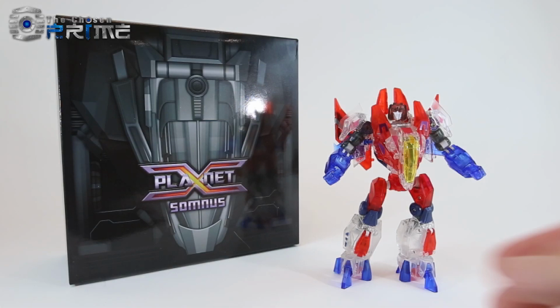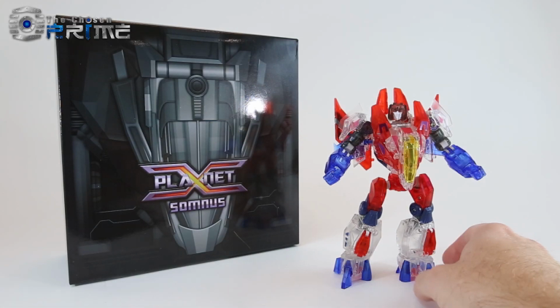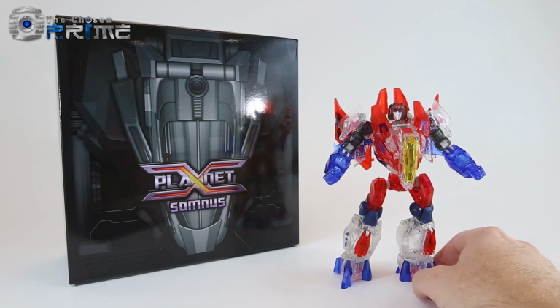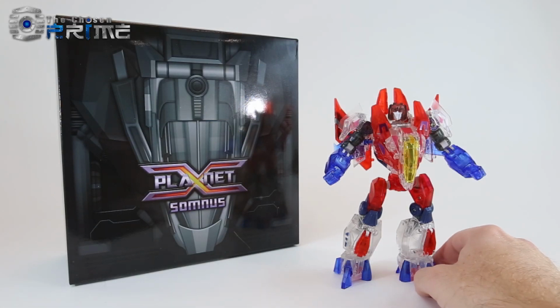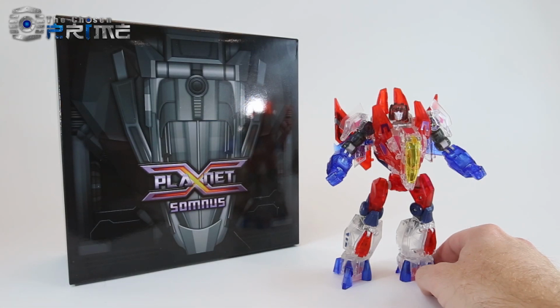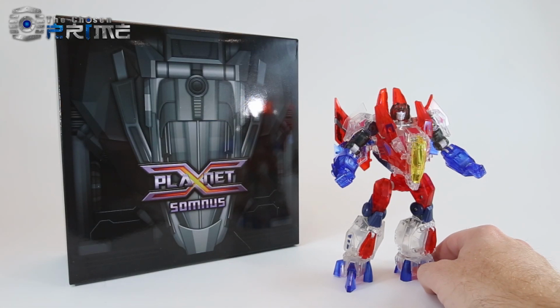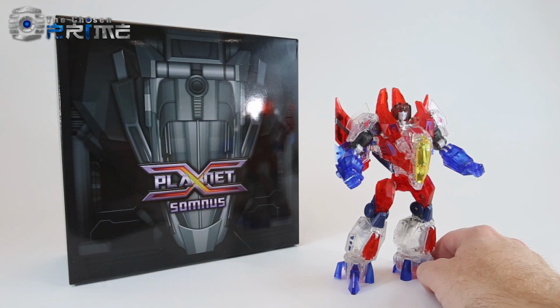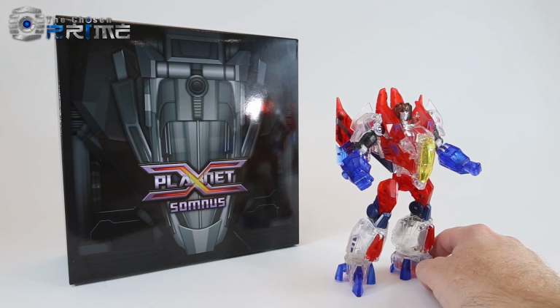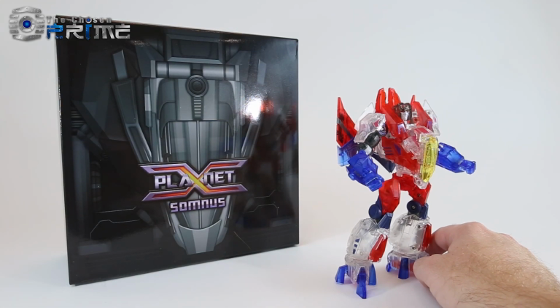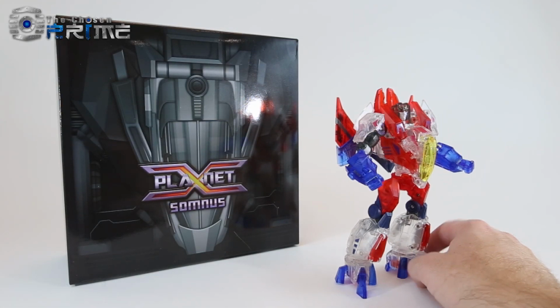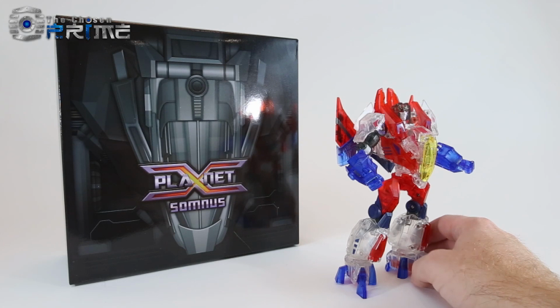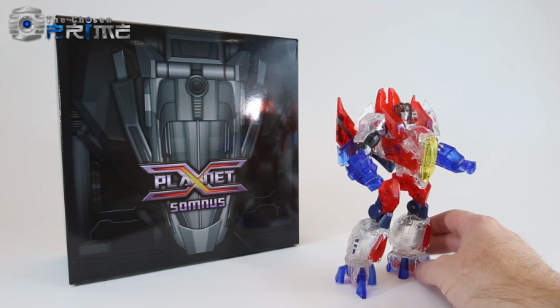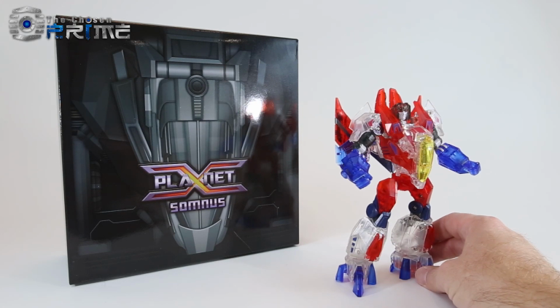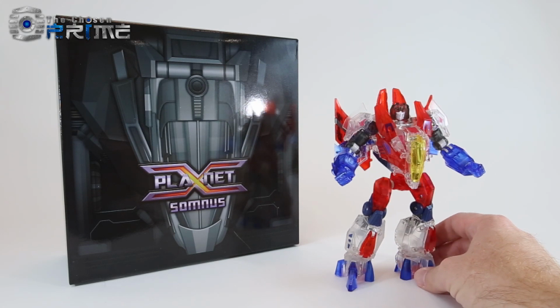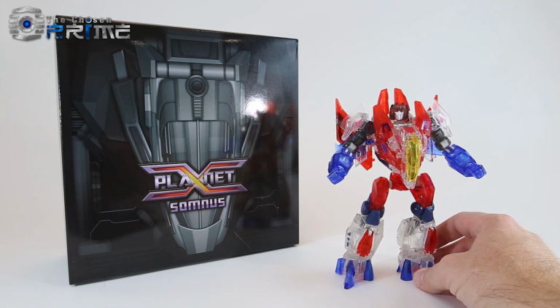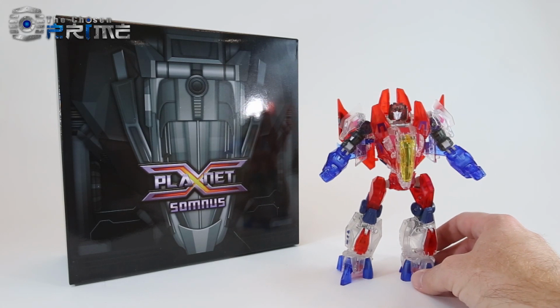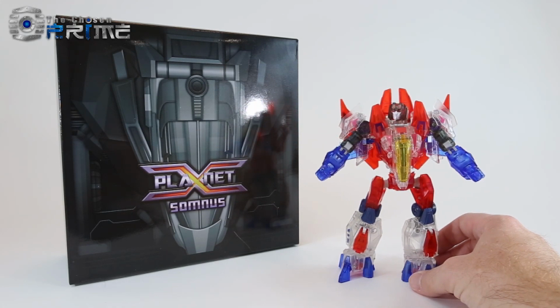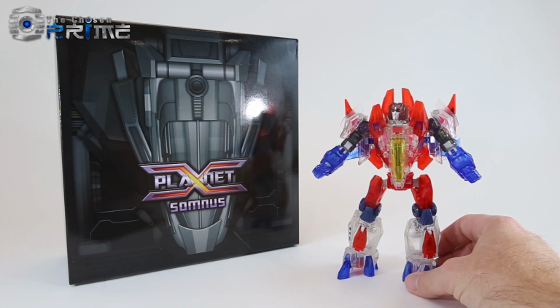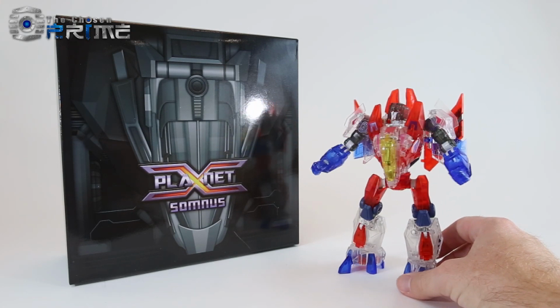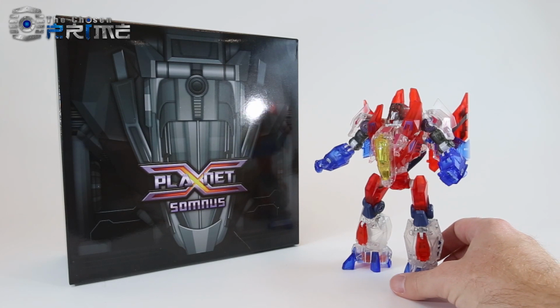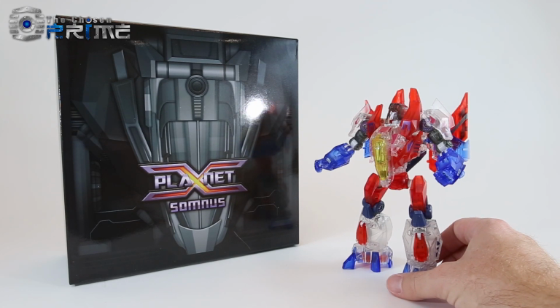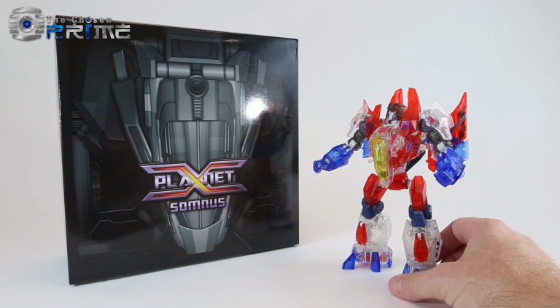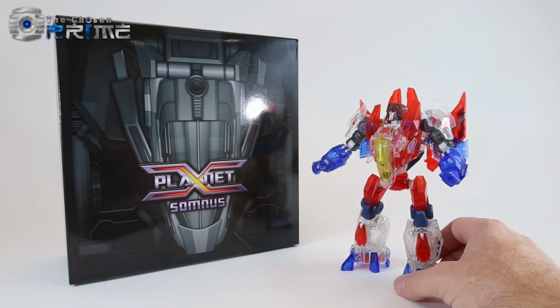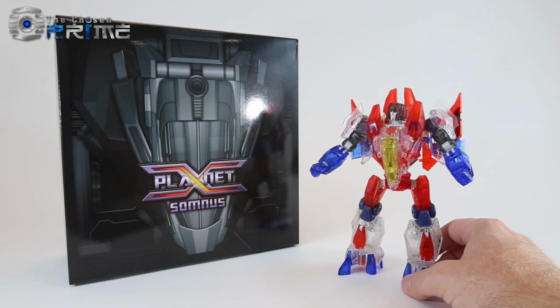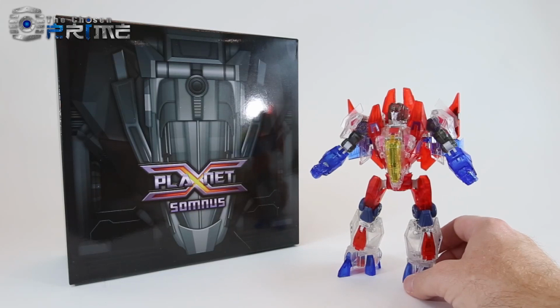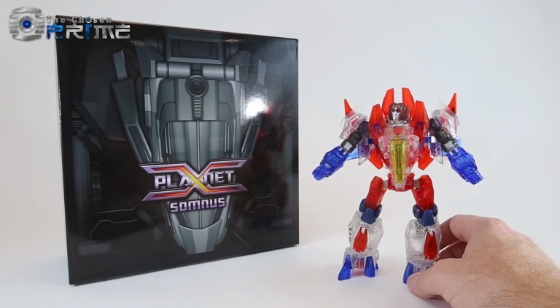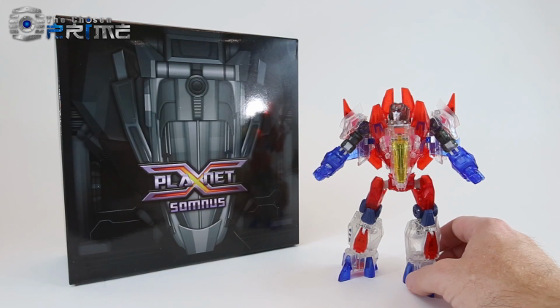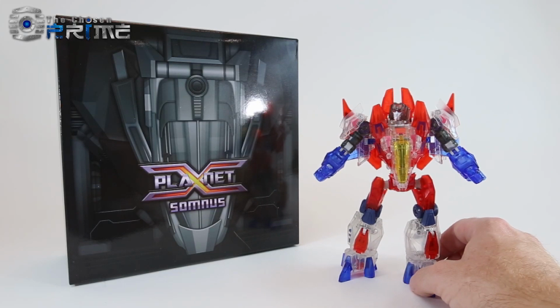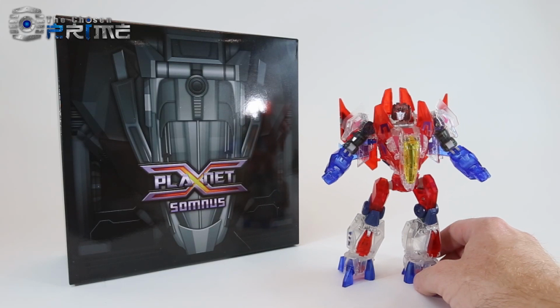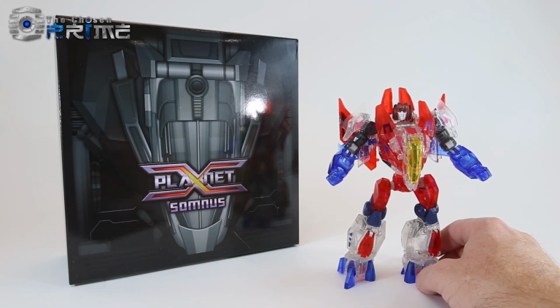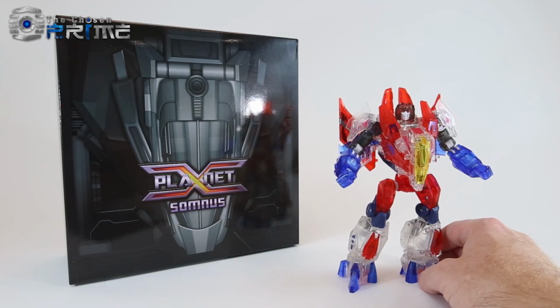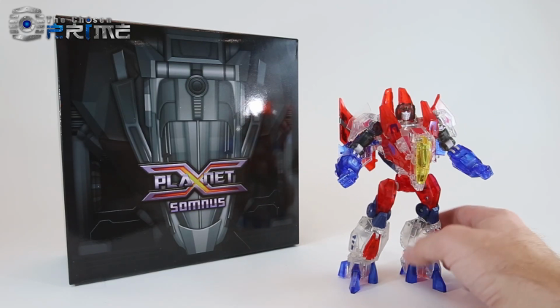This is Andrew for The Chosen Prime with a video review of Planet X Somnus PX09T. This is a Ghost Starscream or clear version of Planet X's previous release, Mors, their version of Fall of Cybertron Starscream.